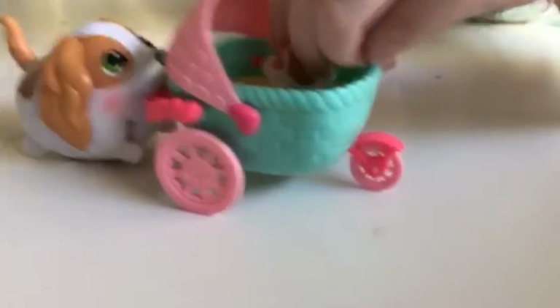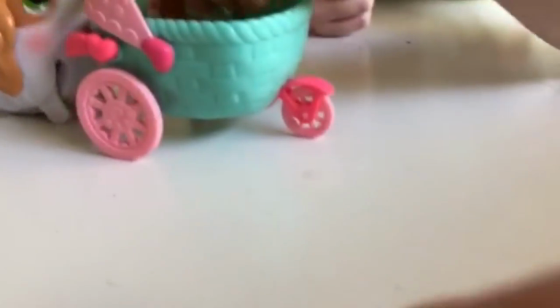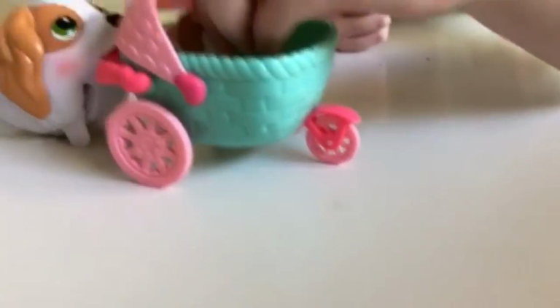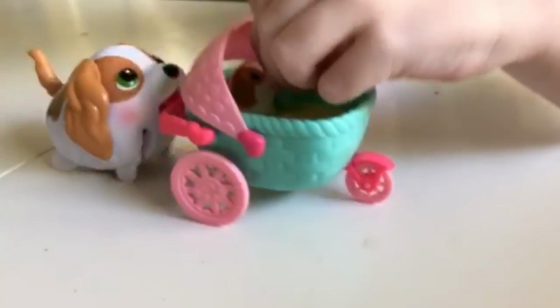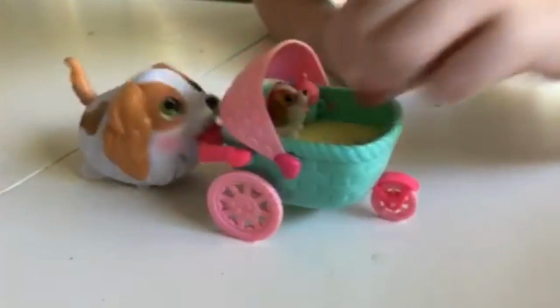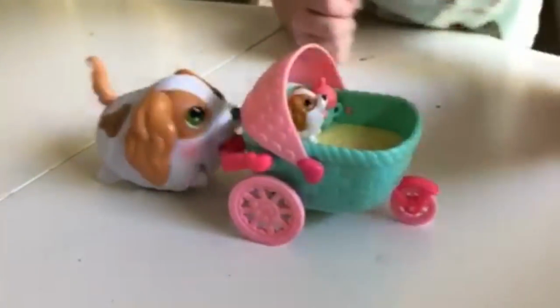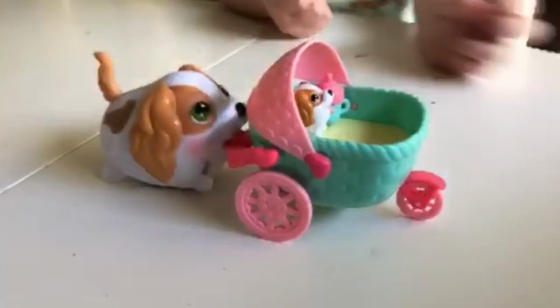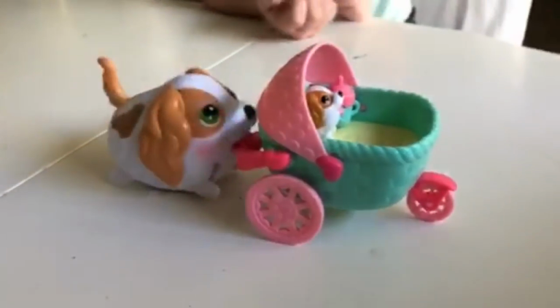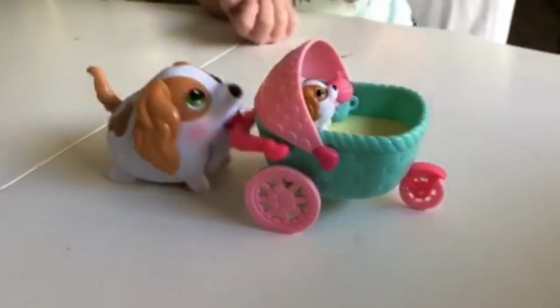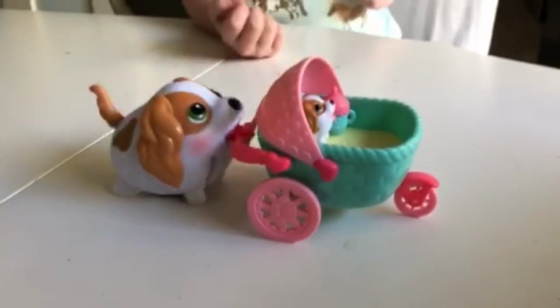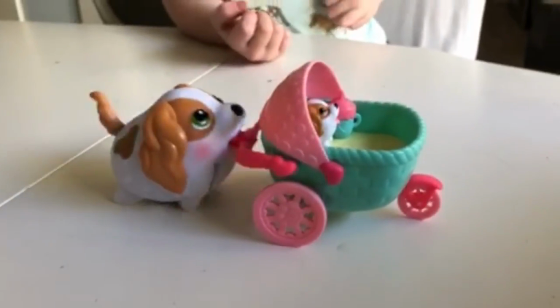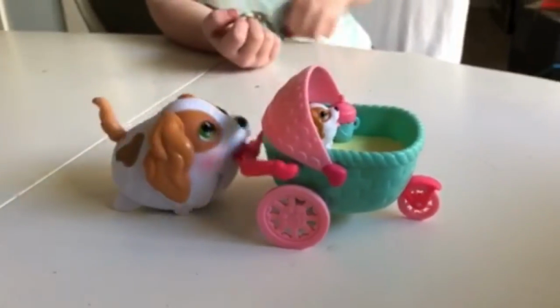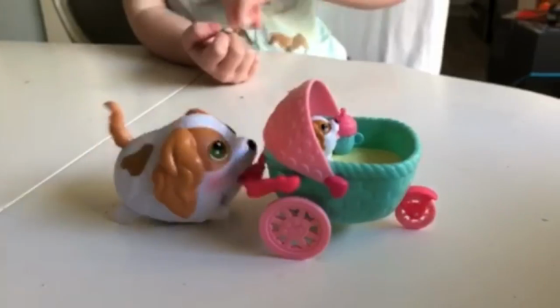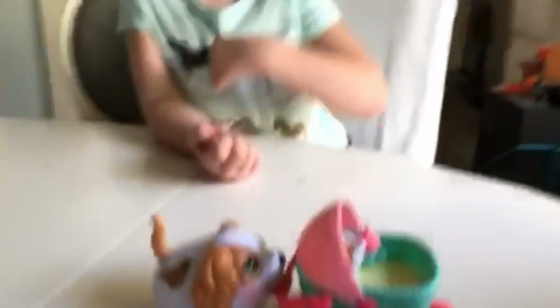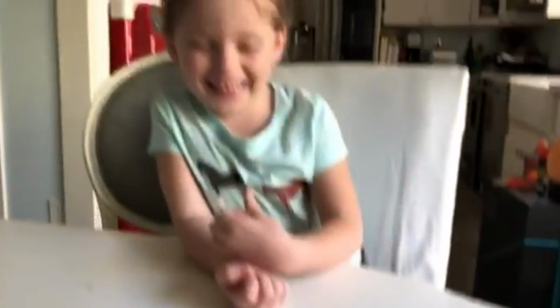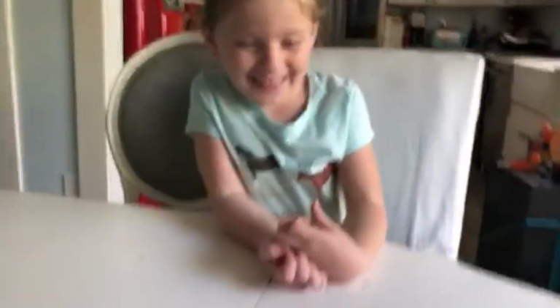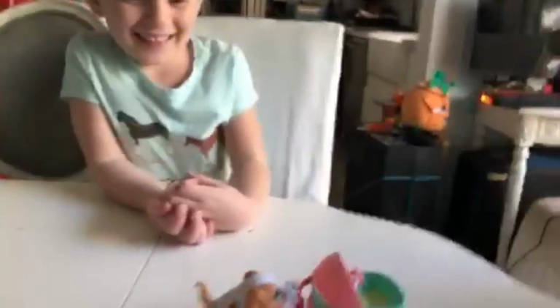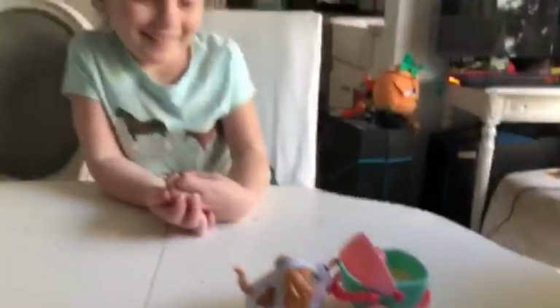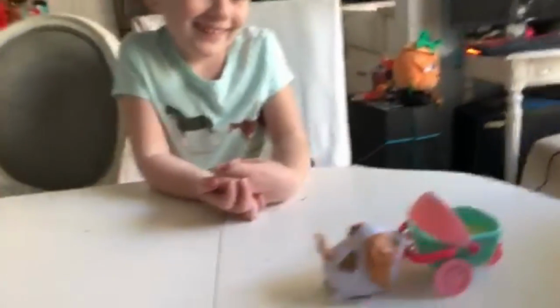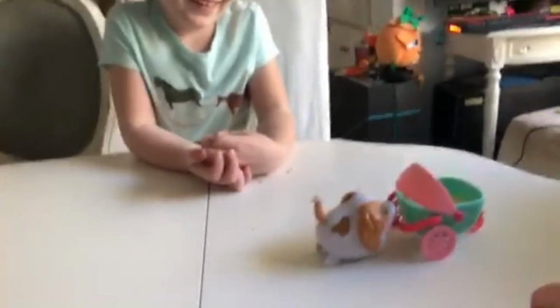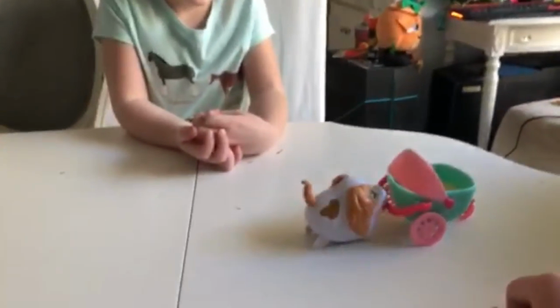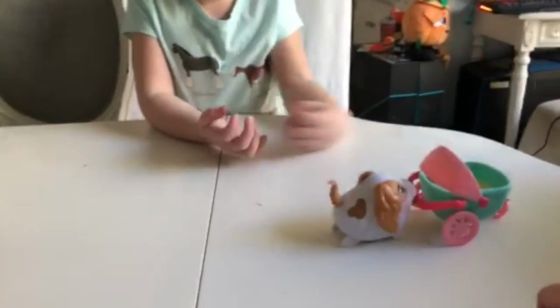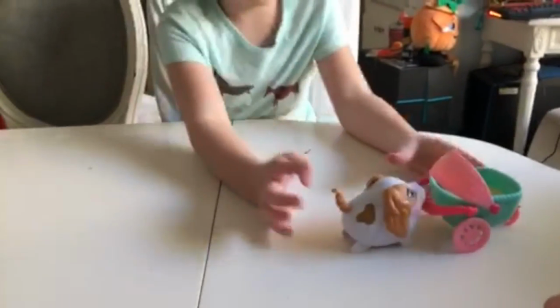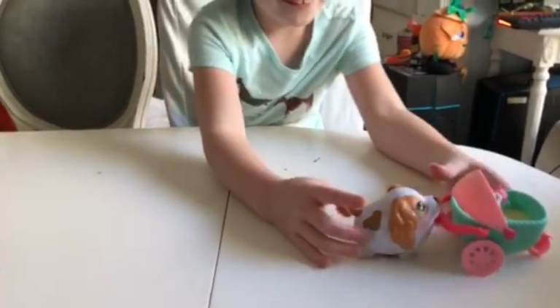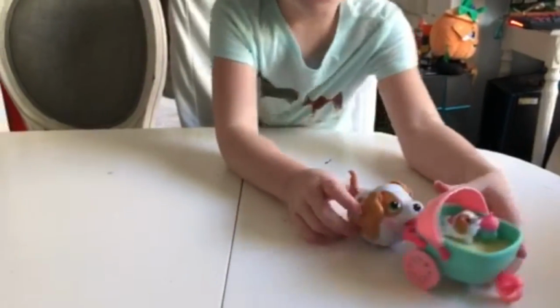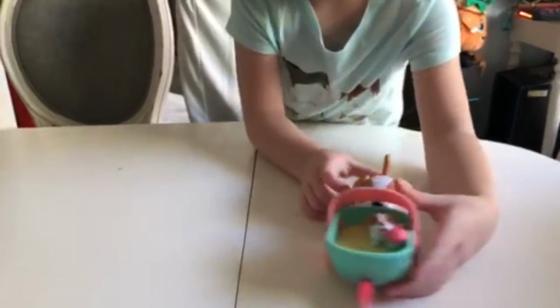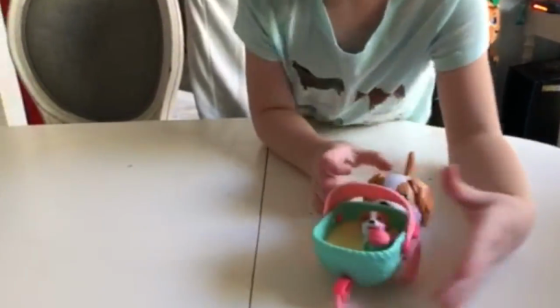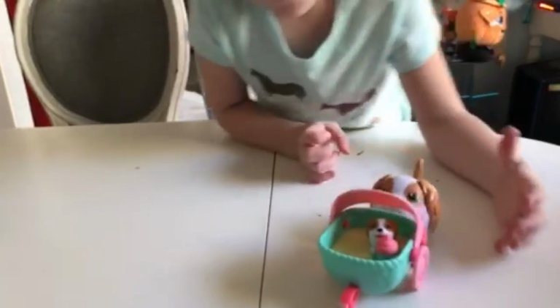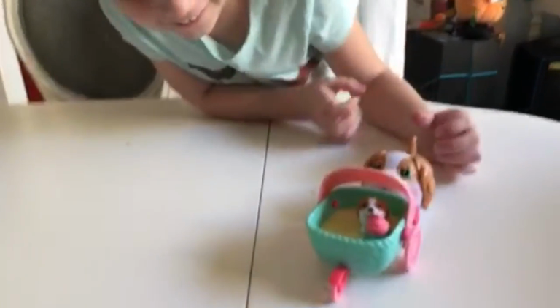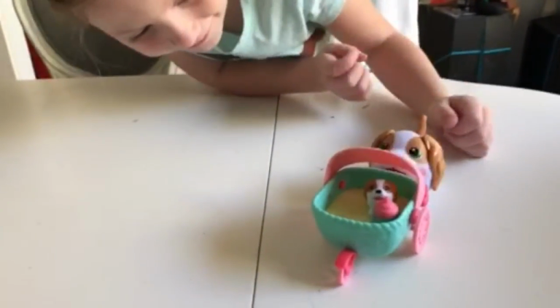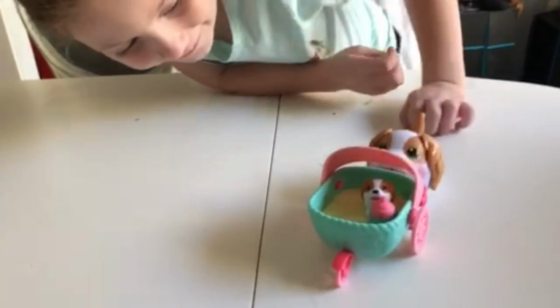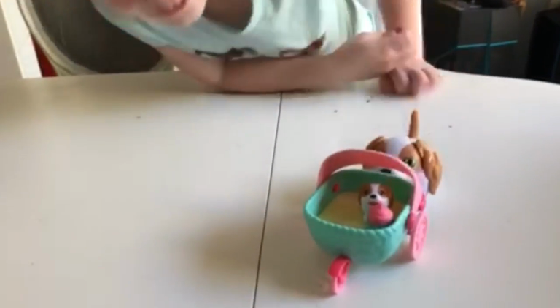Put the baby over here. Go, go, go, go. Going for a walk. Oh, don't go a bit. There she goes.